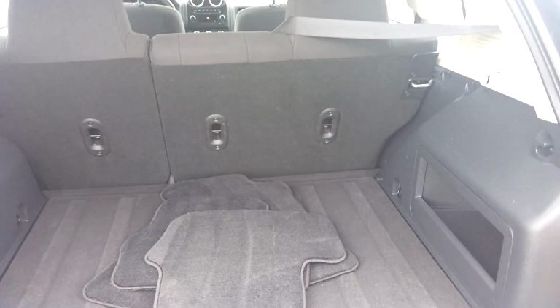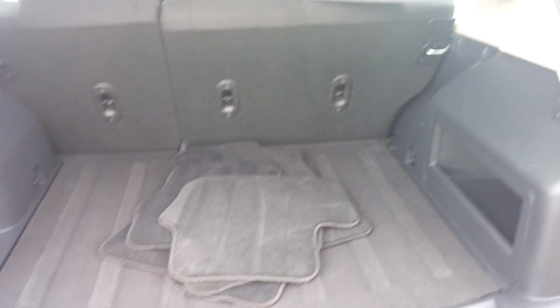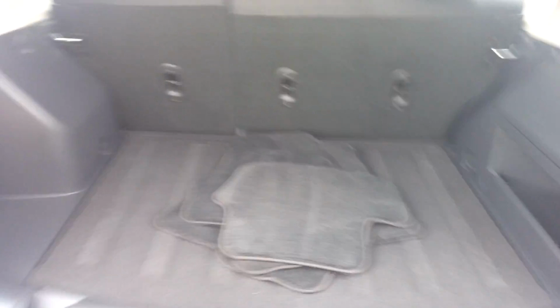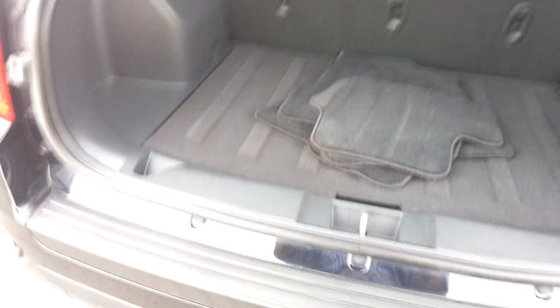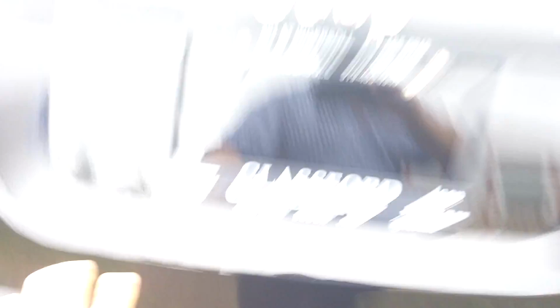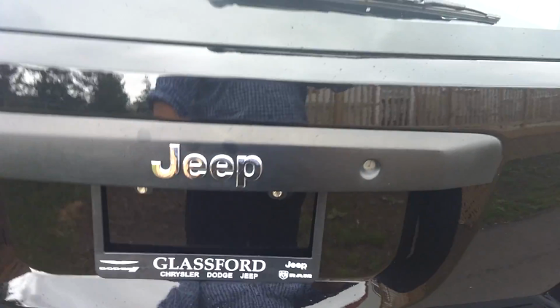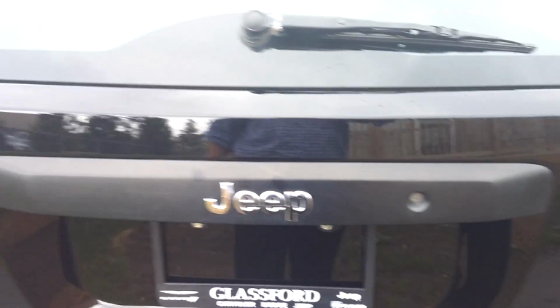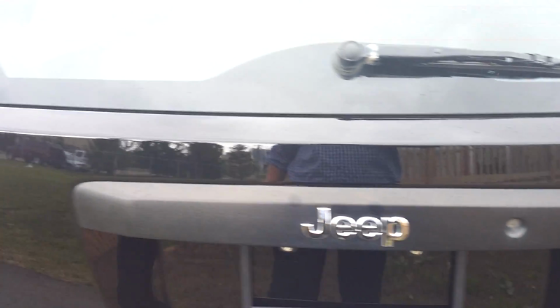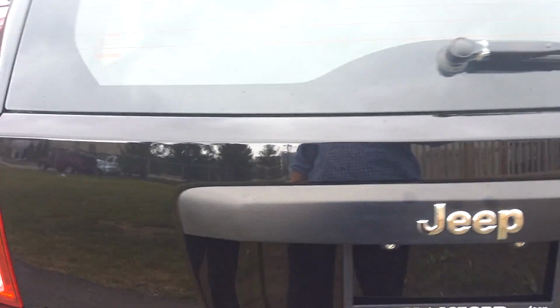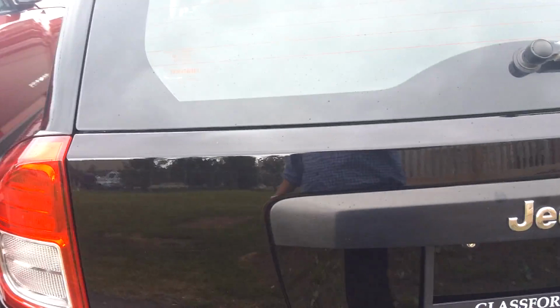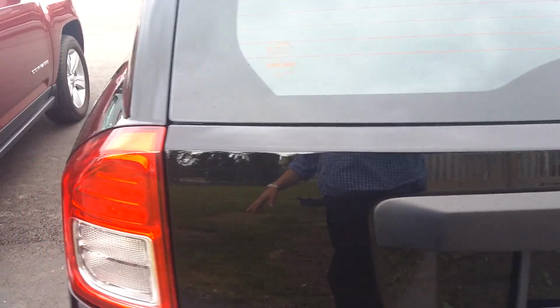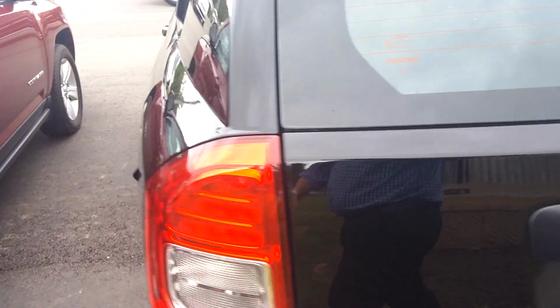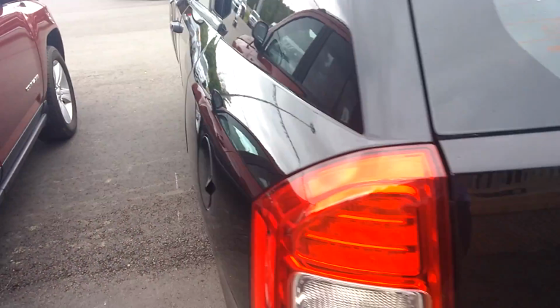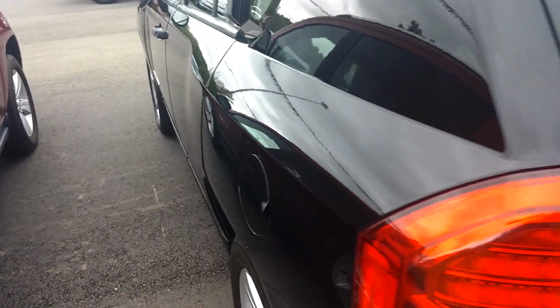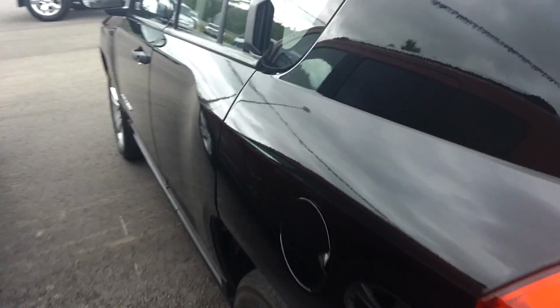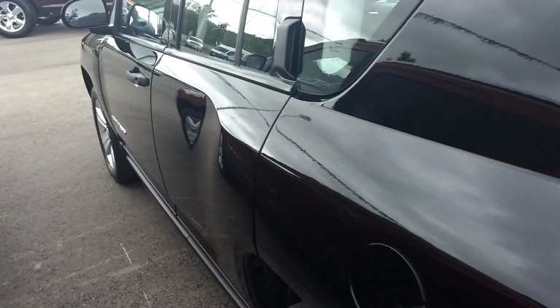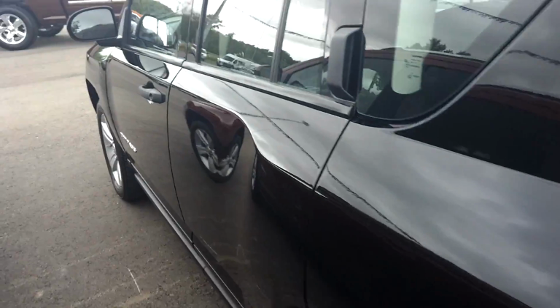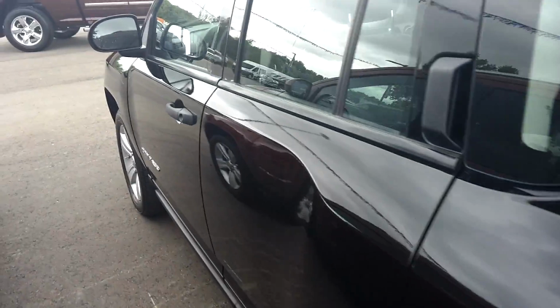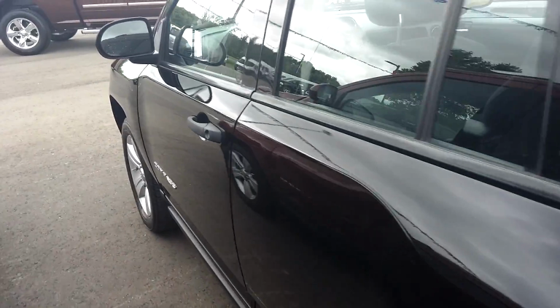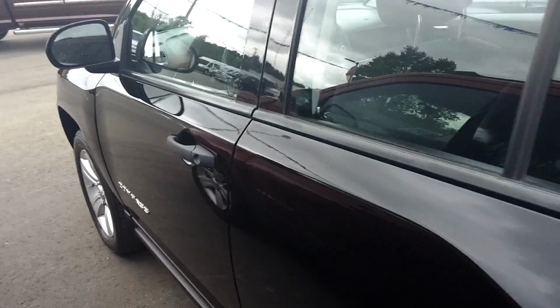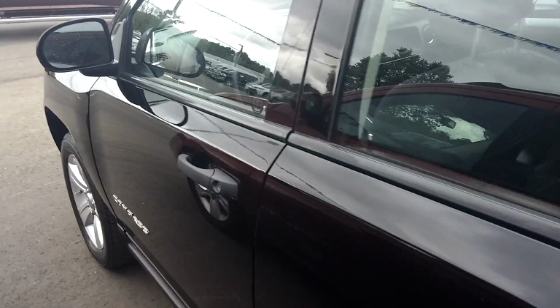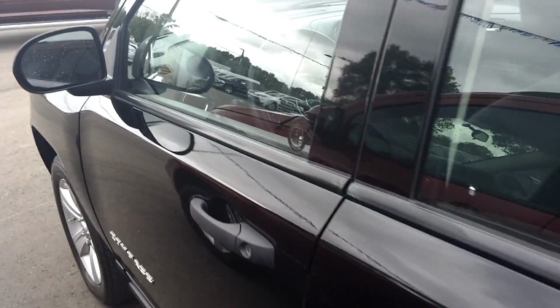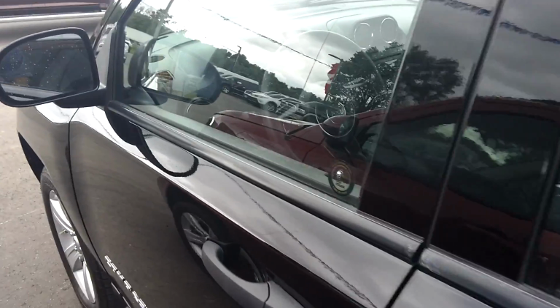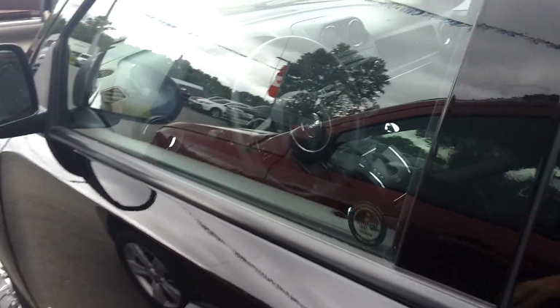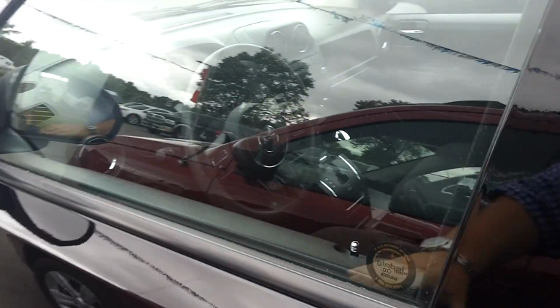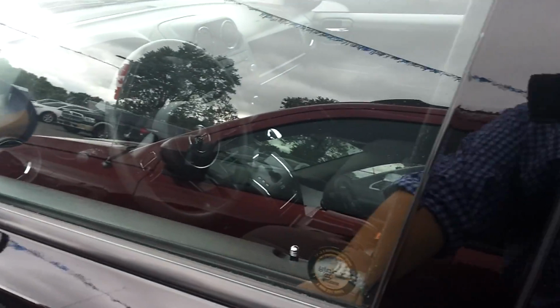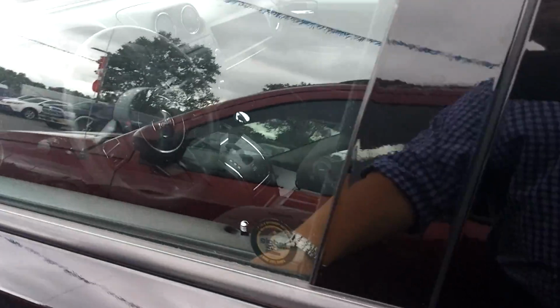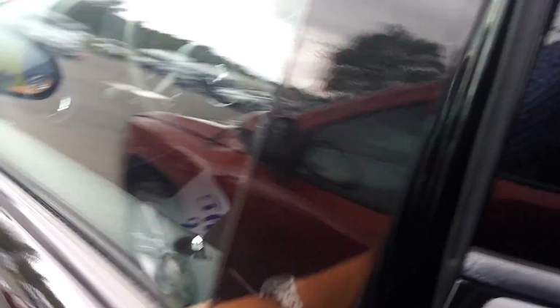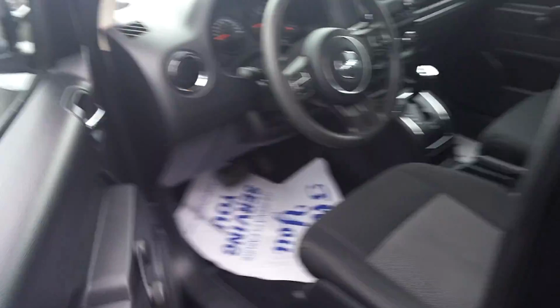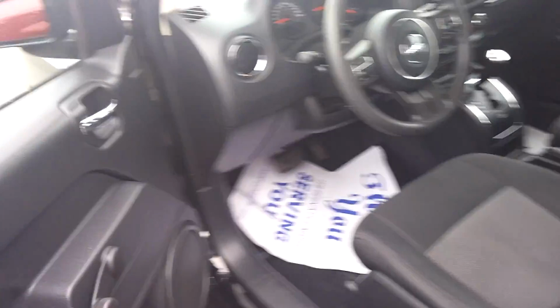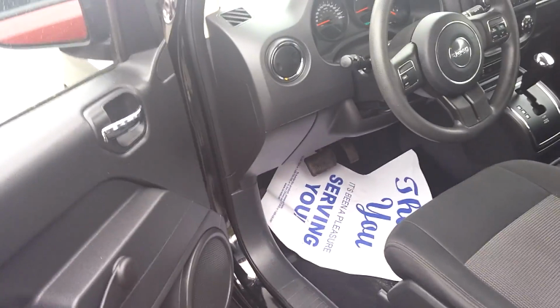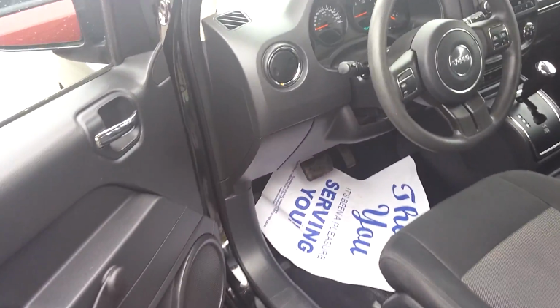This Compass doesn't have a lot of options on it, but it is a good little workhorse — 2.4 liter automatic transmission, cruise control.